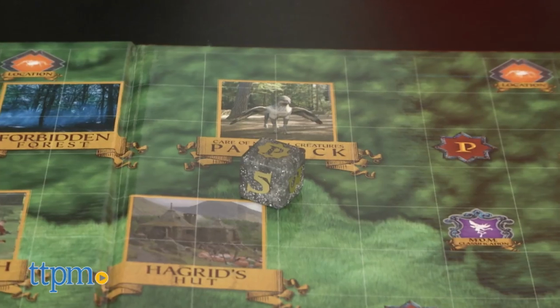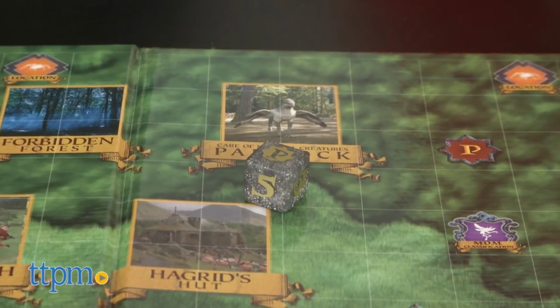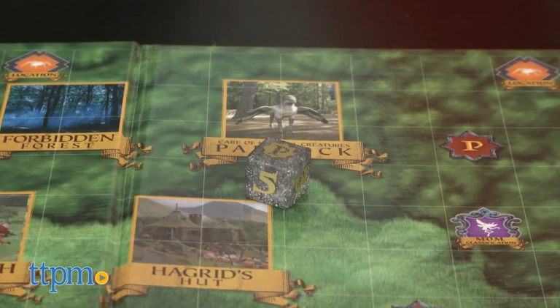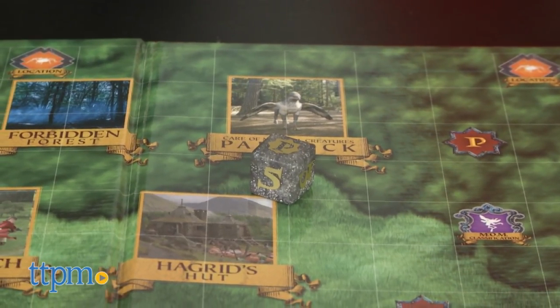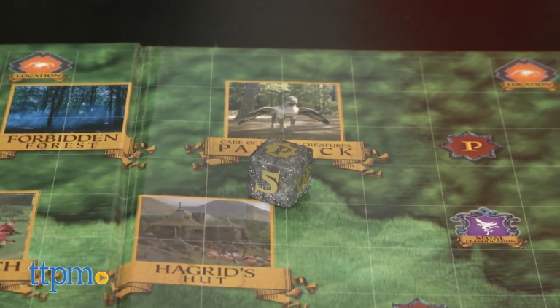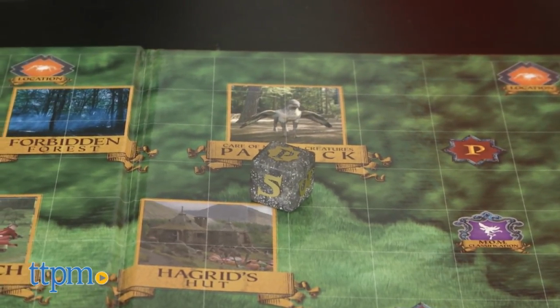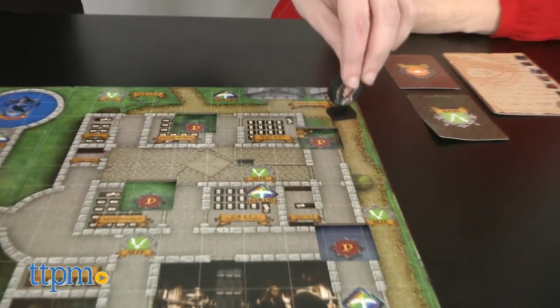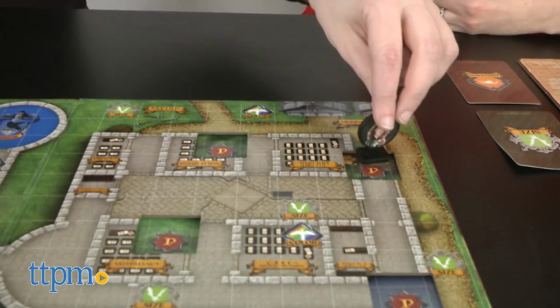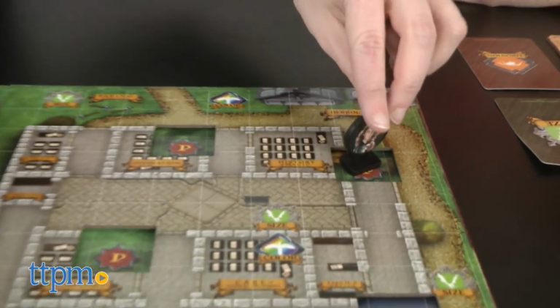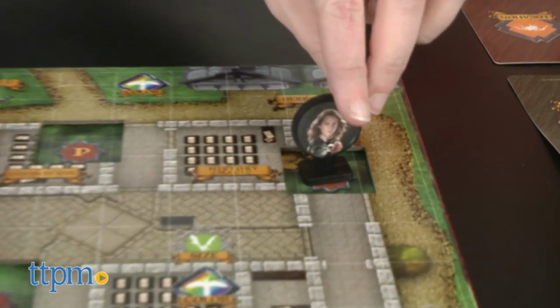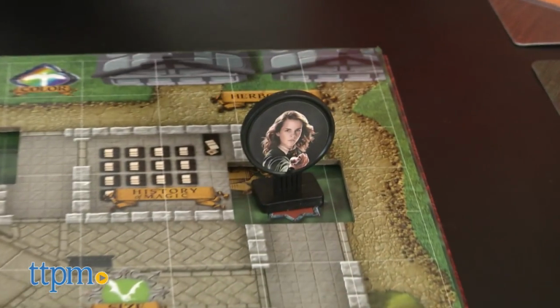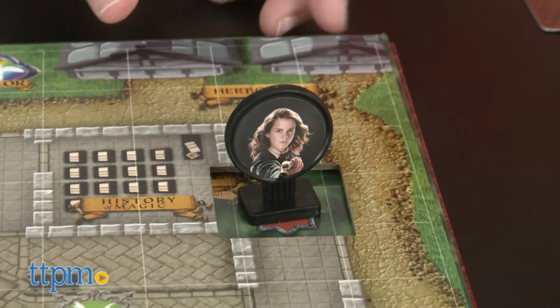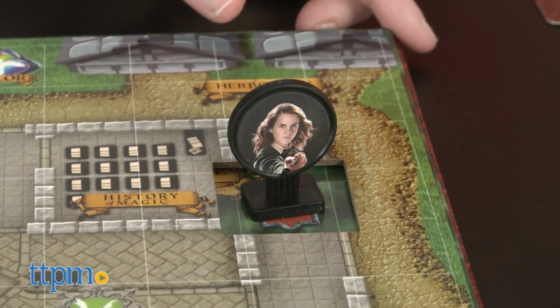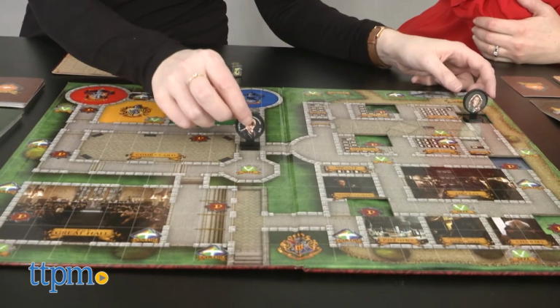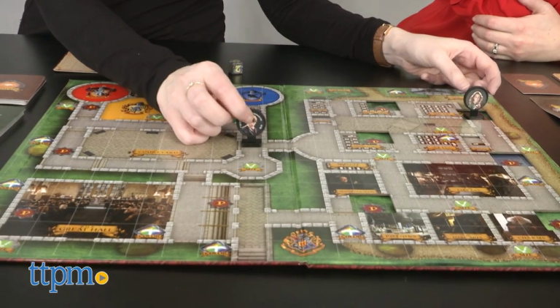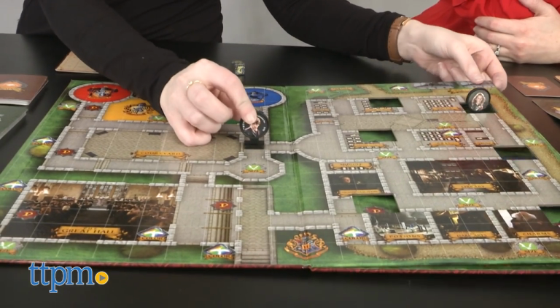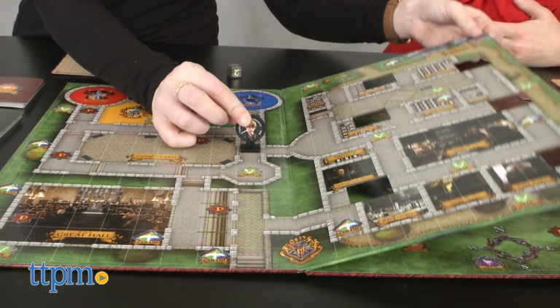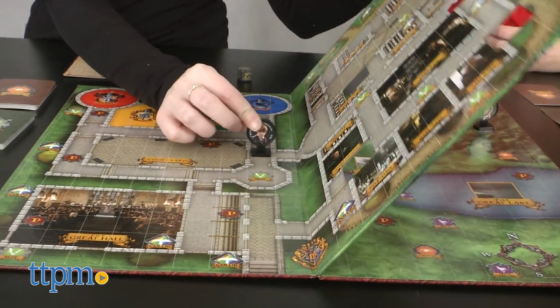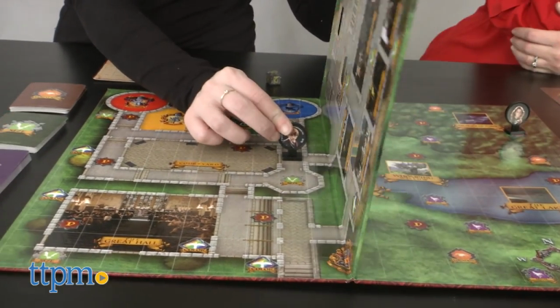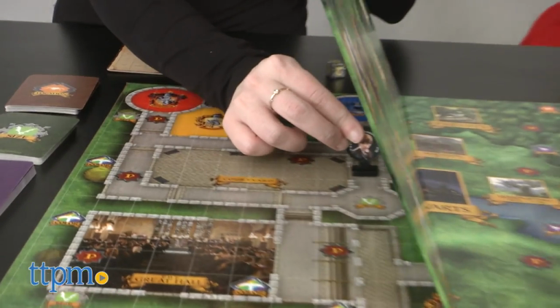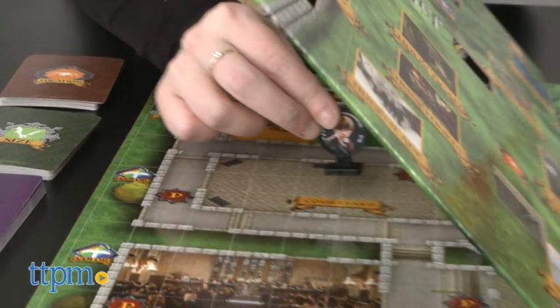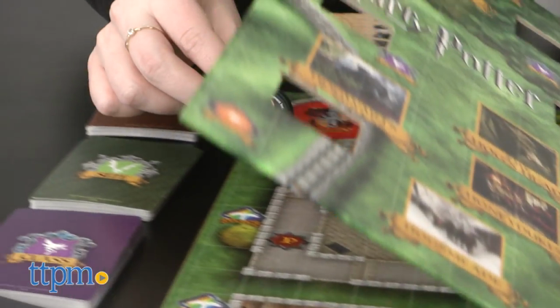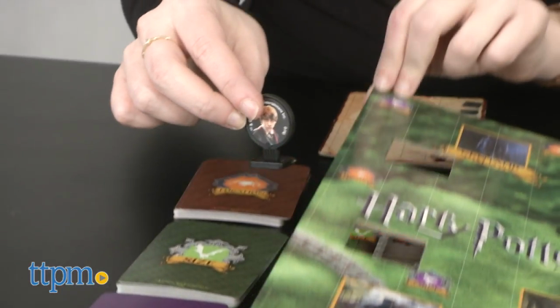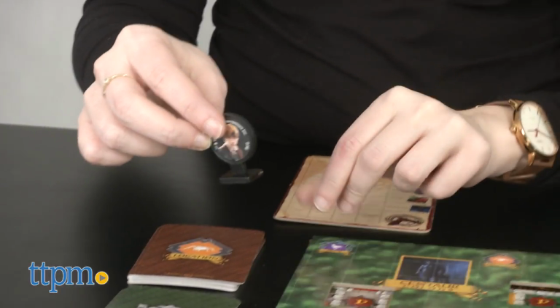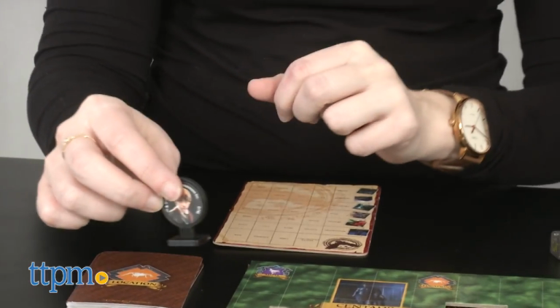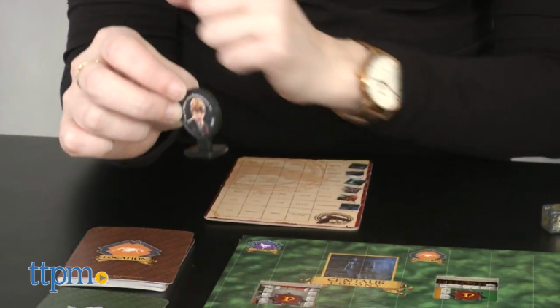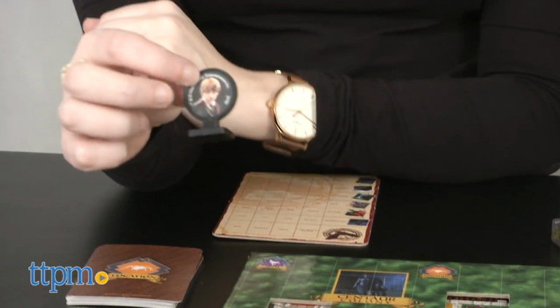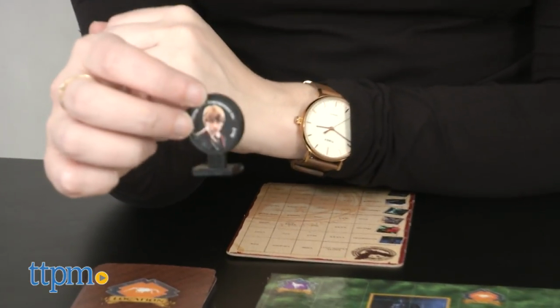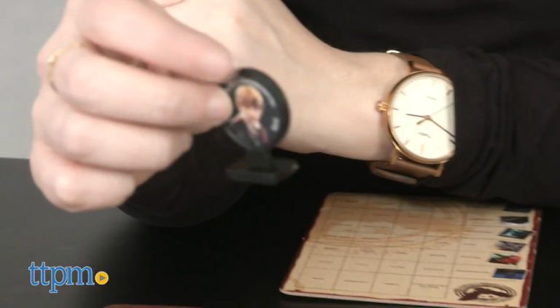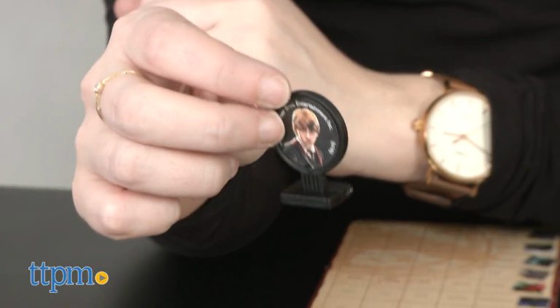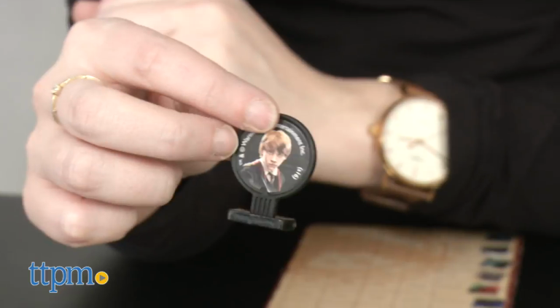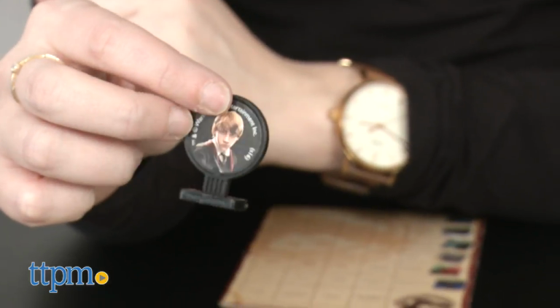So, if for example you roll the passage icon on your turn, you must move to any of the passage spaces on the board and flip the game board to the other side. Before flipping though, you must remove any opponent's movers that are not on a passage space at this time.